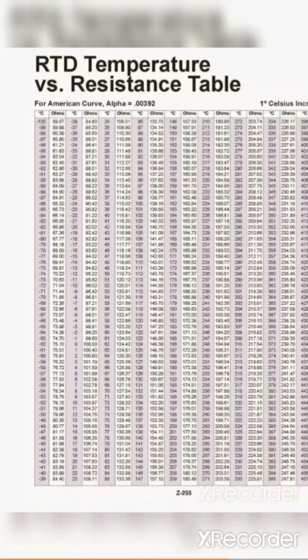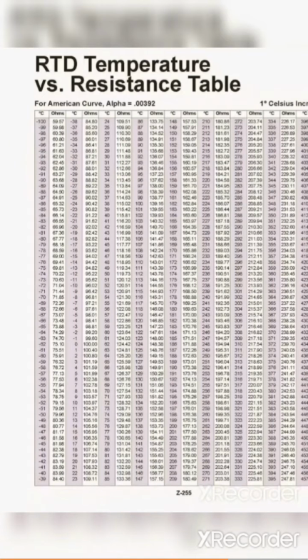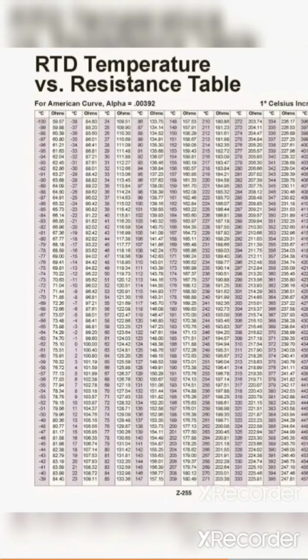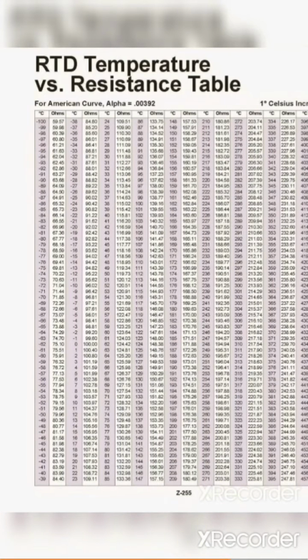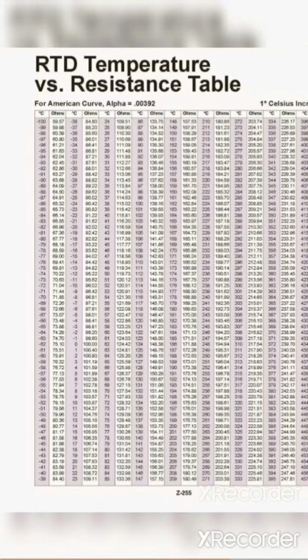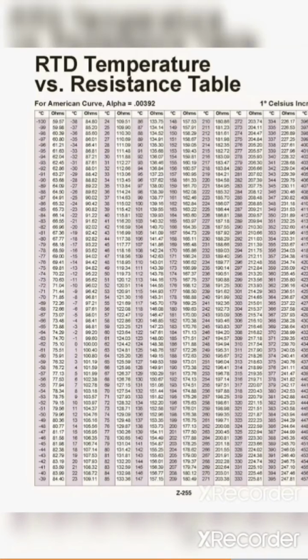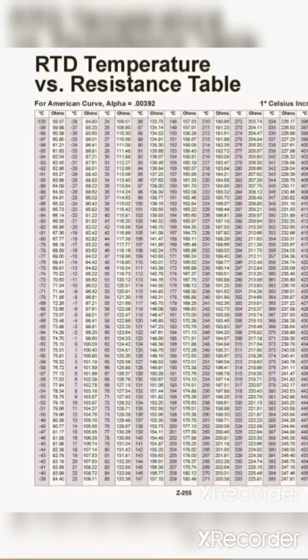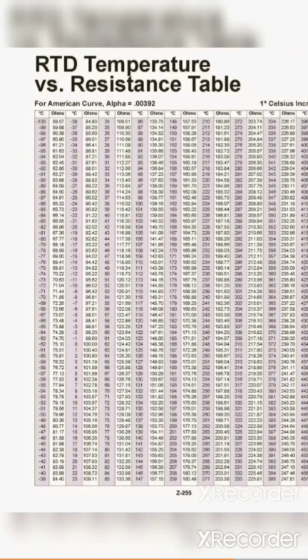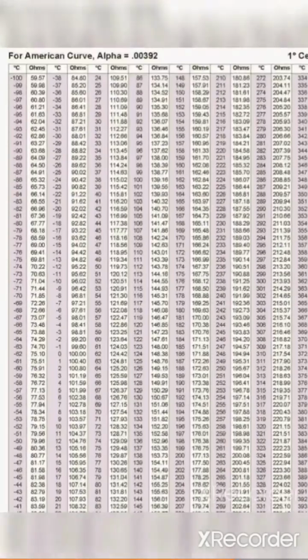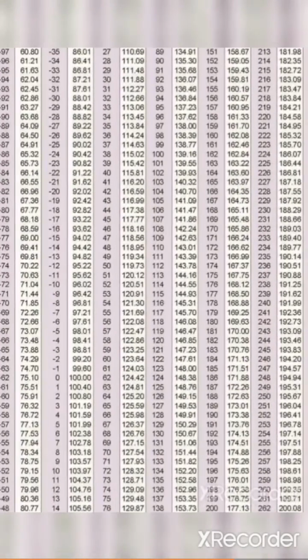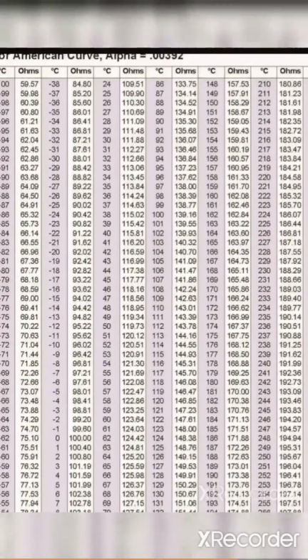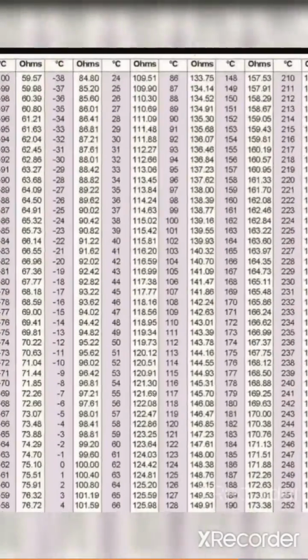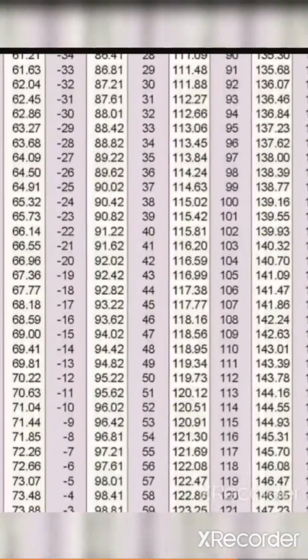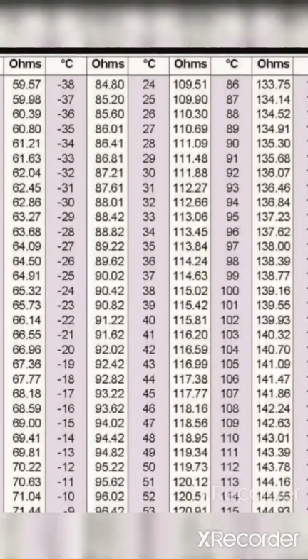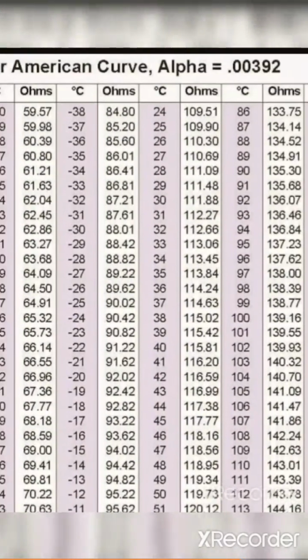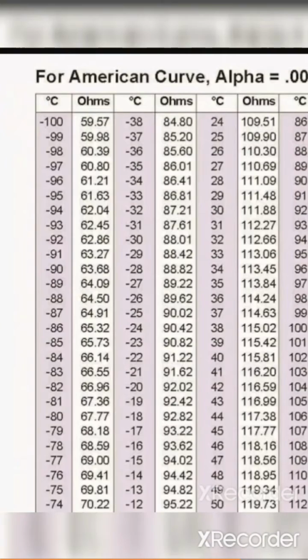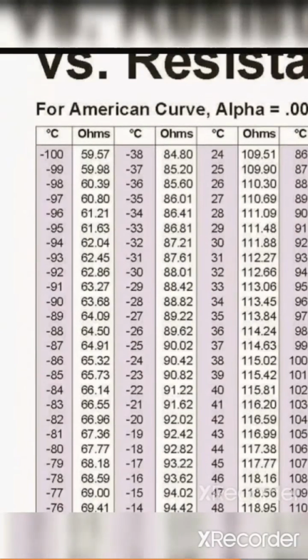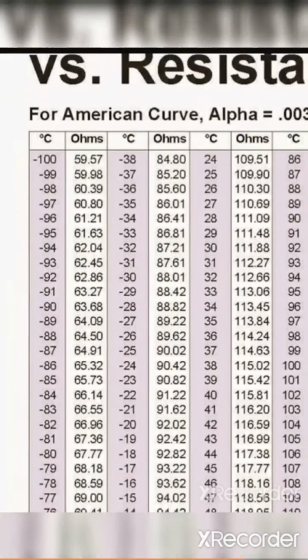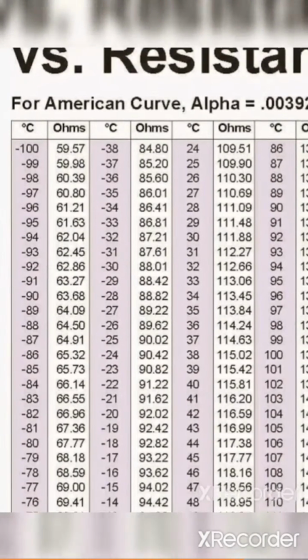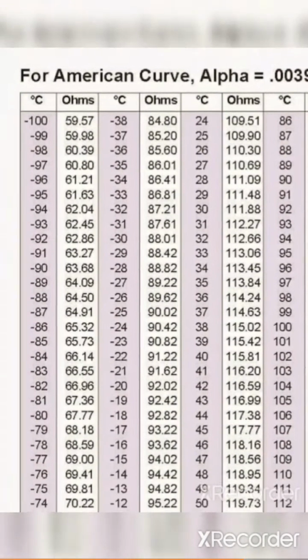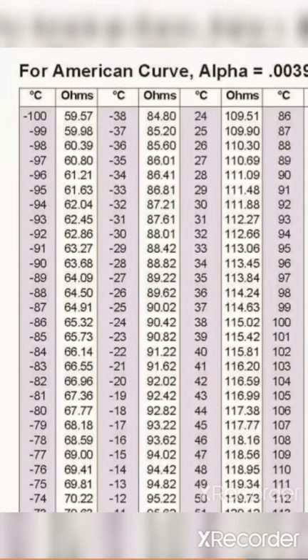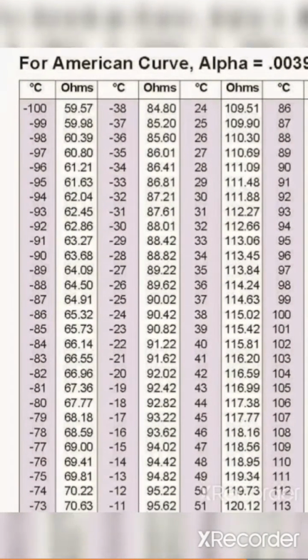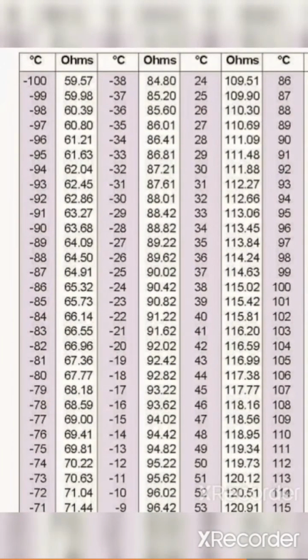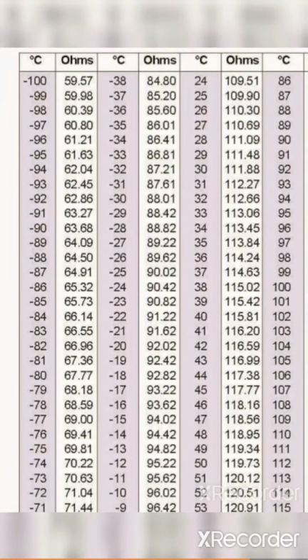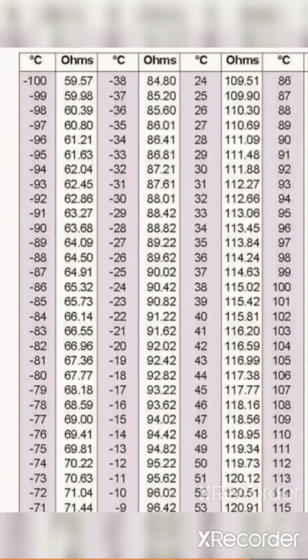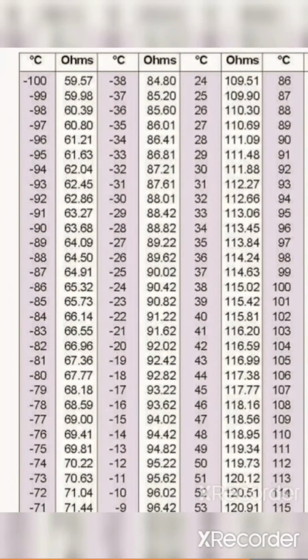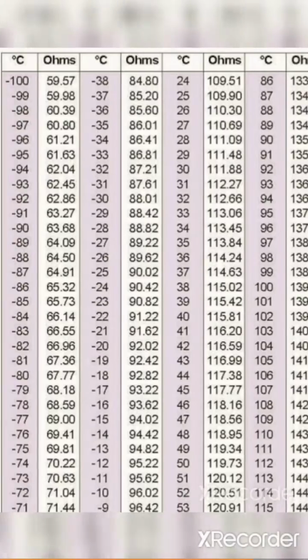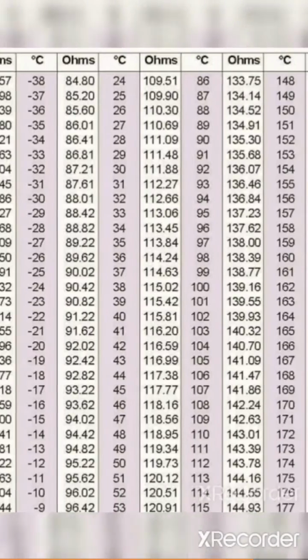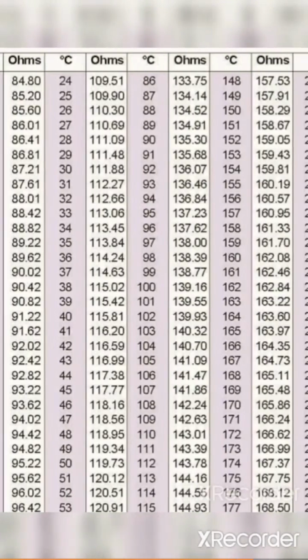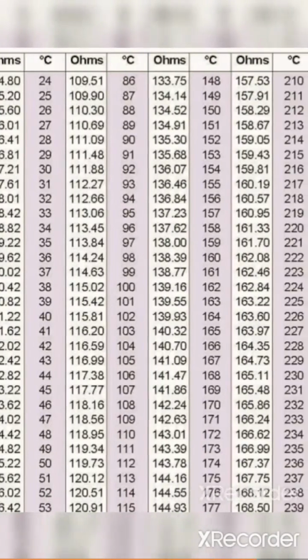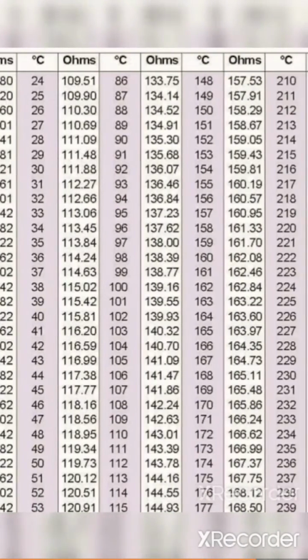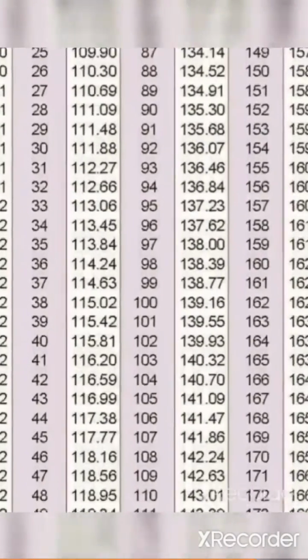If we look at a resistance table, we can see what the resistance relates to in terms of temperature. Here we measured around 110 ohms, and we can see that this relates to about 26 degrees Celsius.